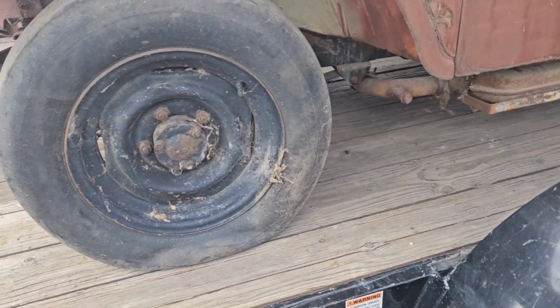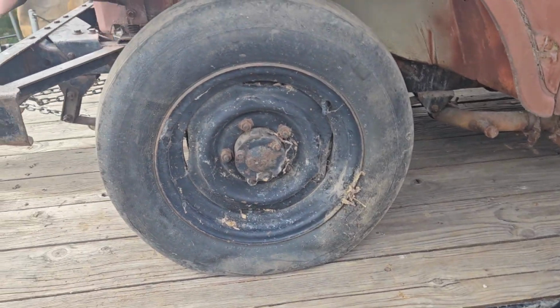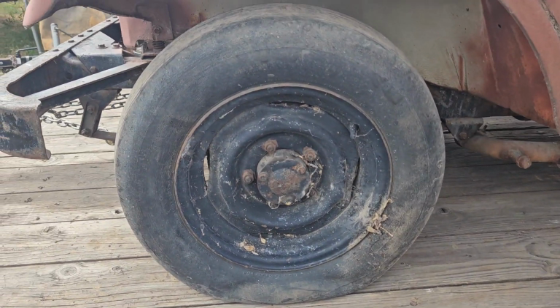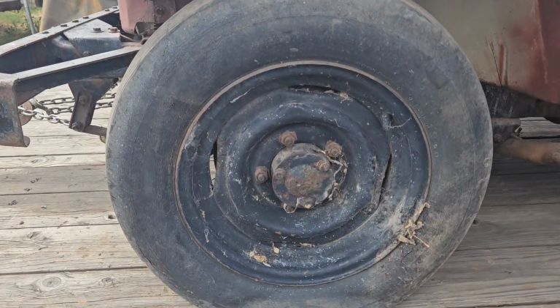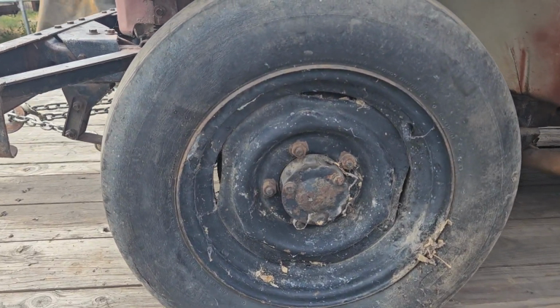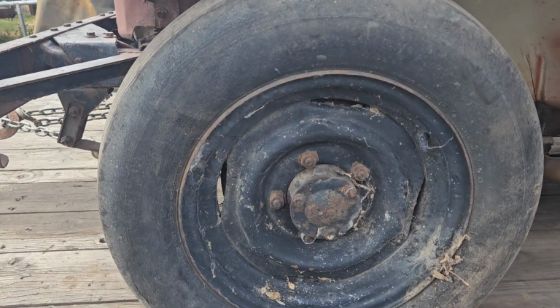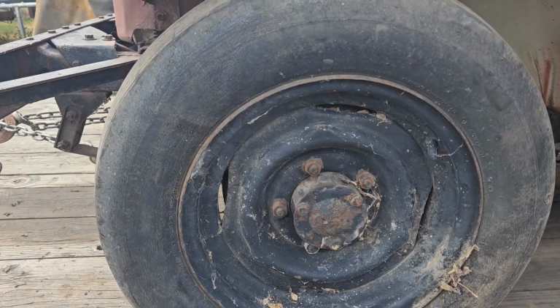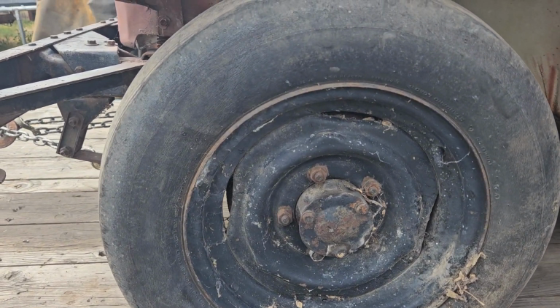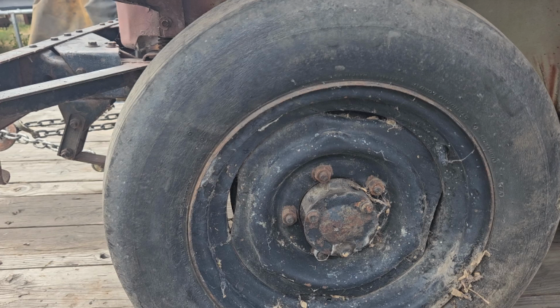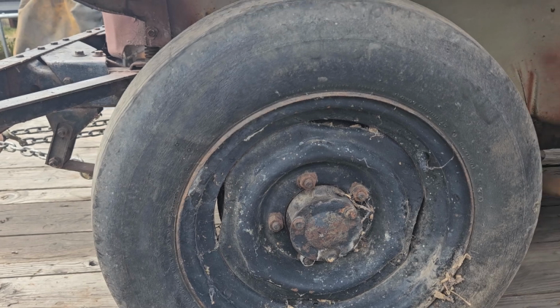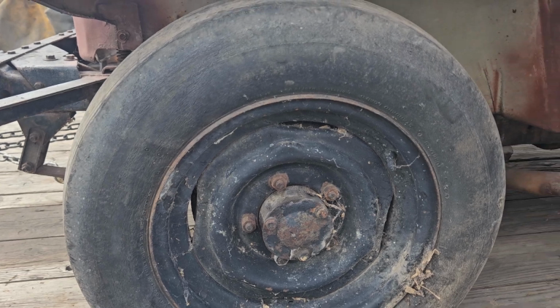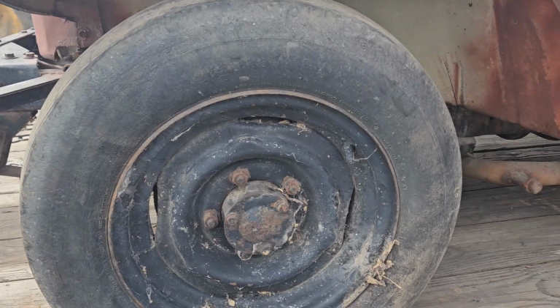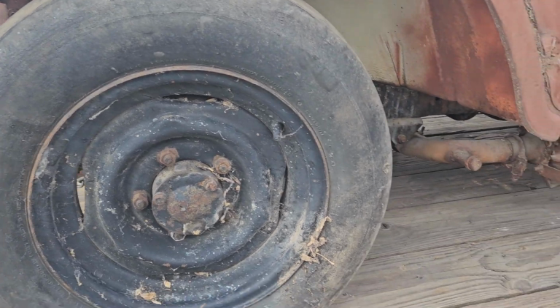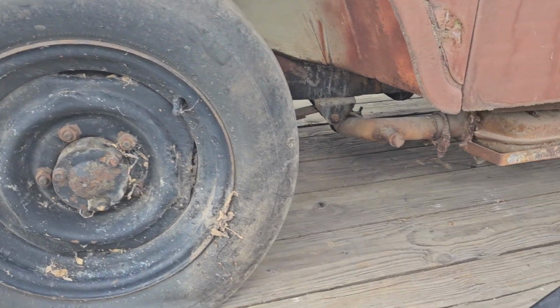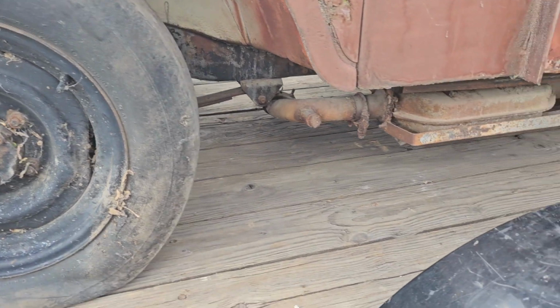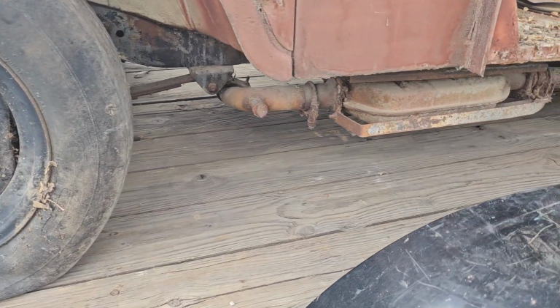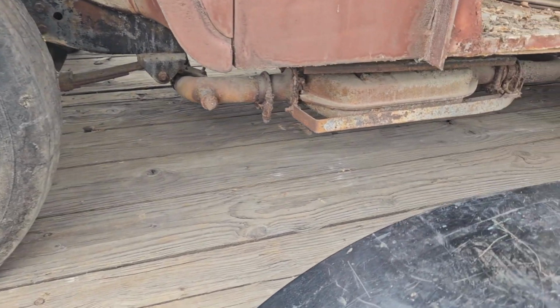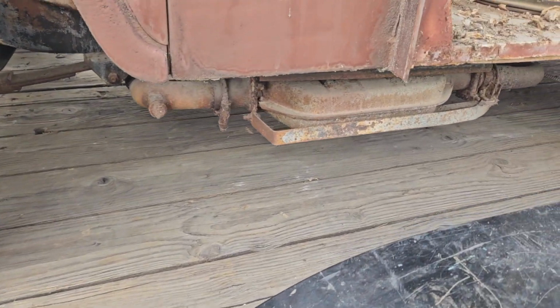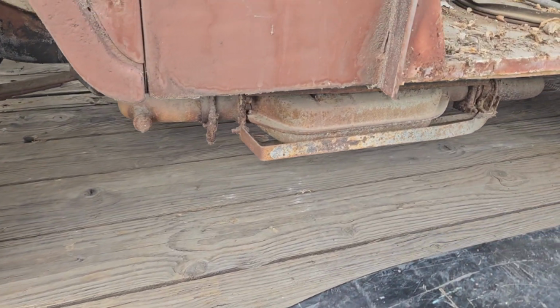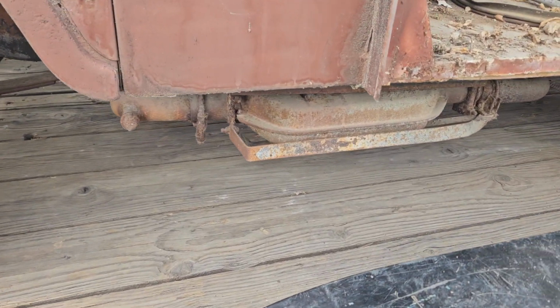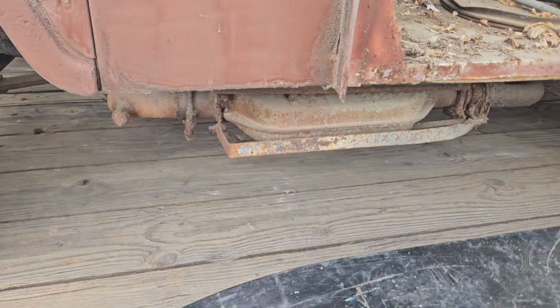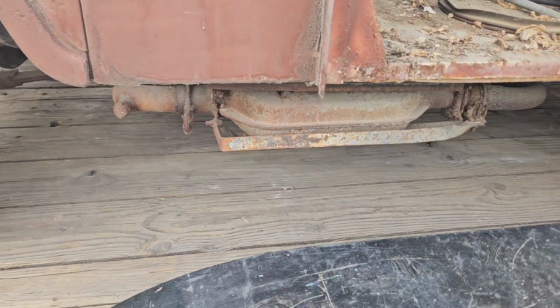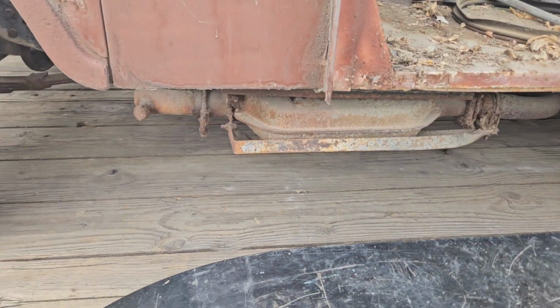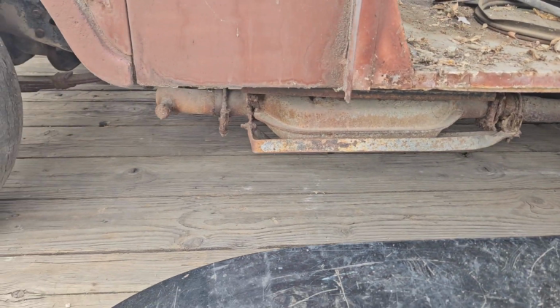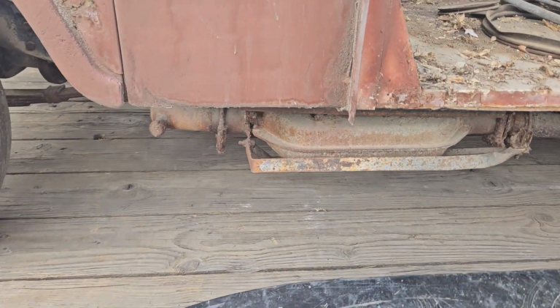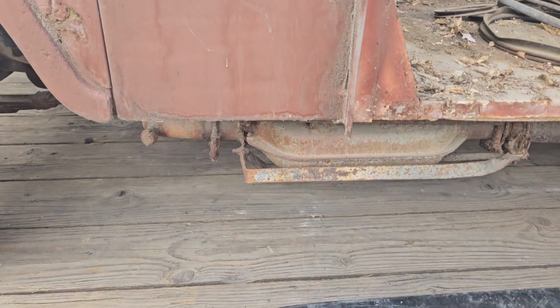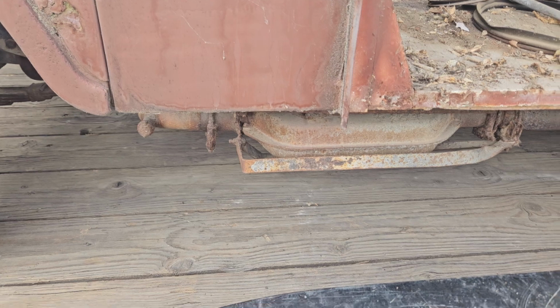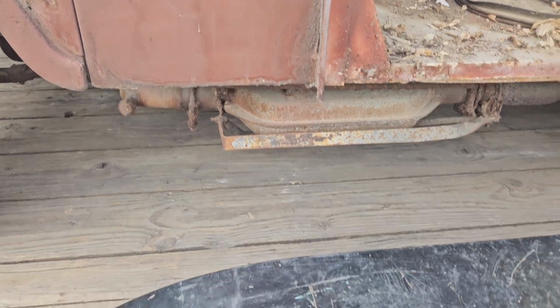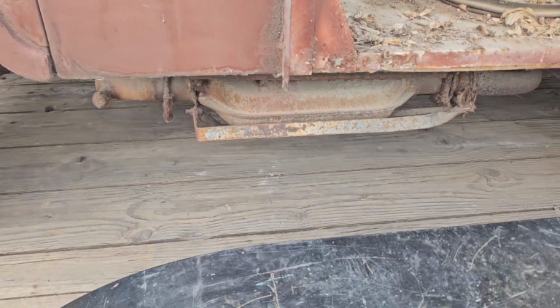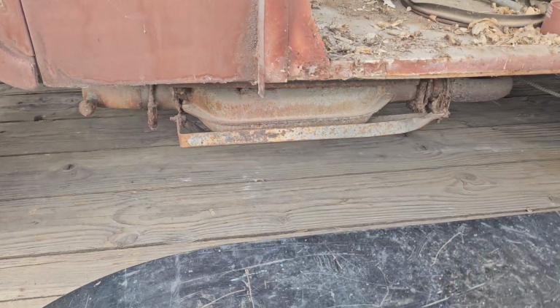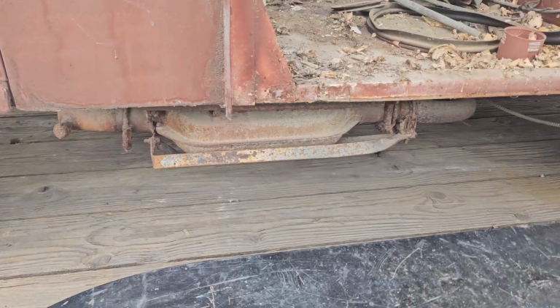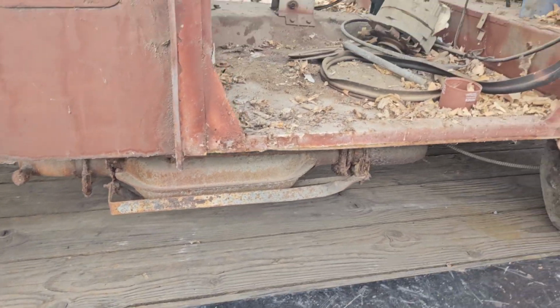It has this cool five-lug setup. The bolt pattern's odd — very odd. You can tell this is a California car because there is a cat under there.